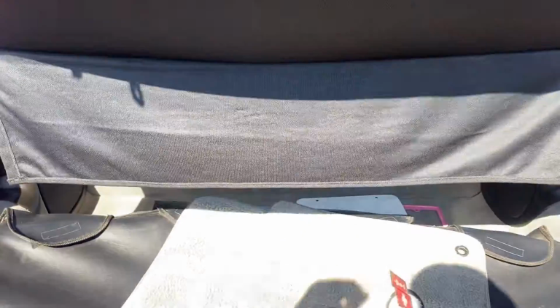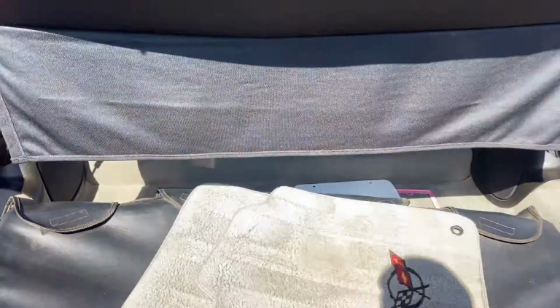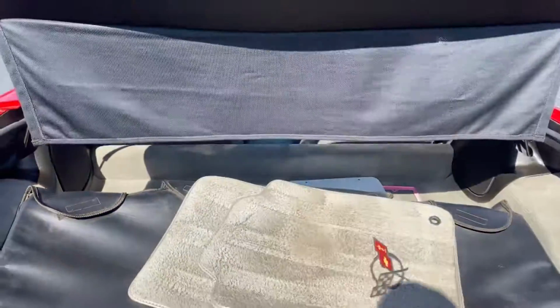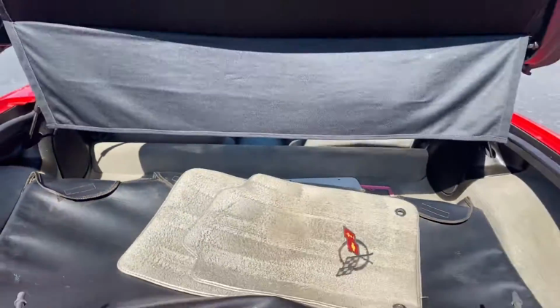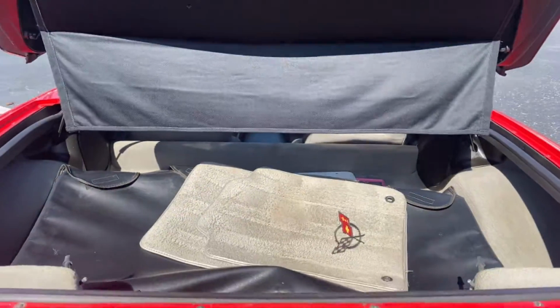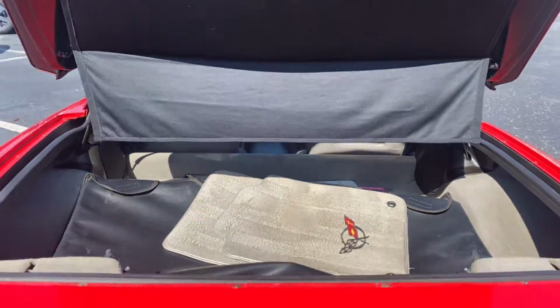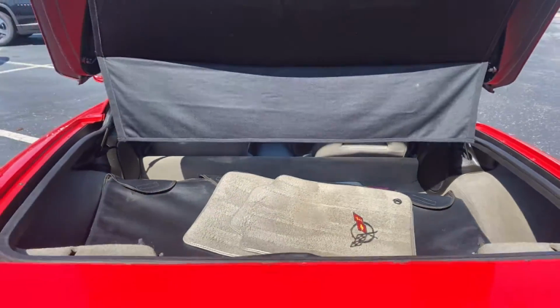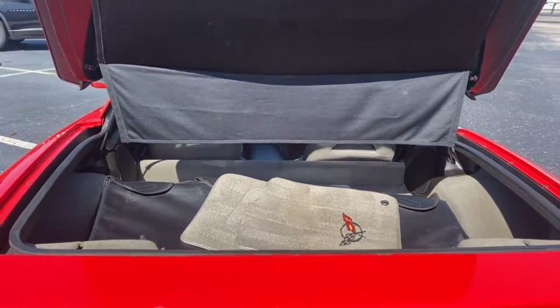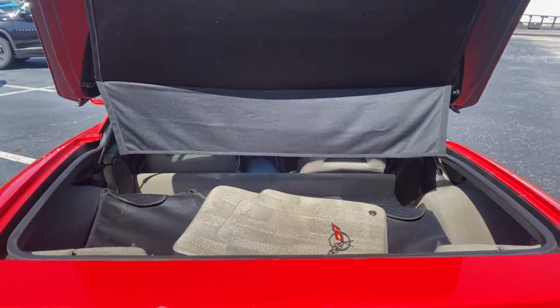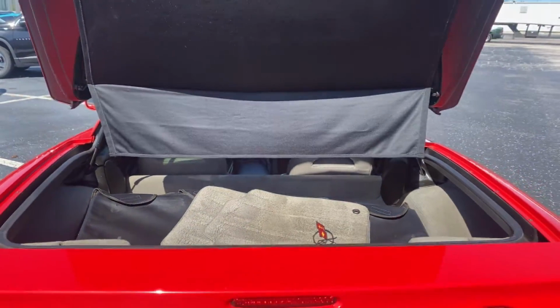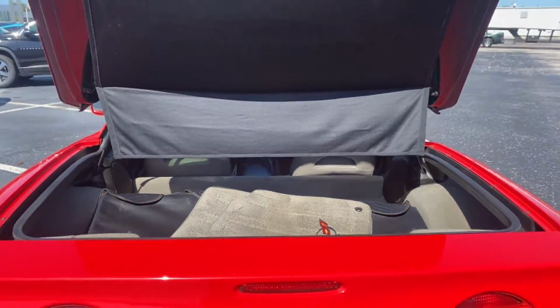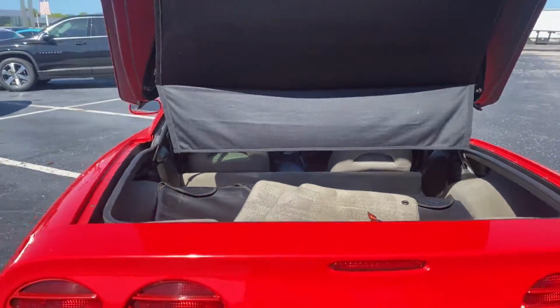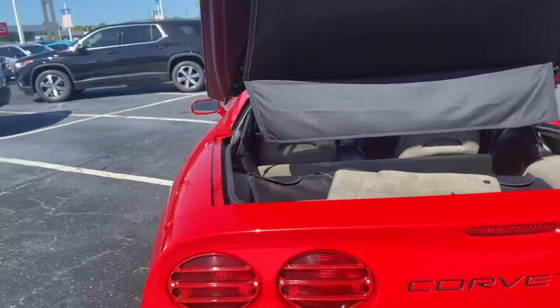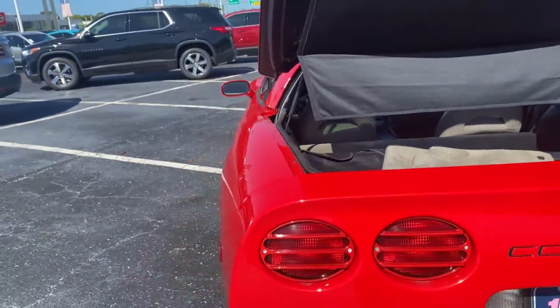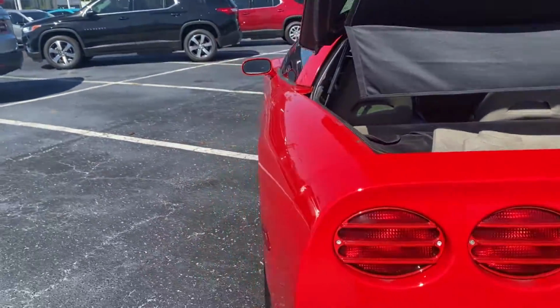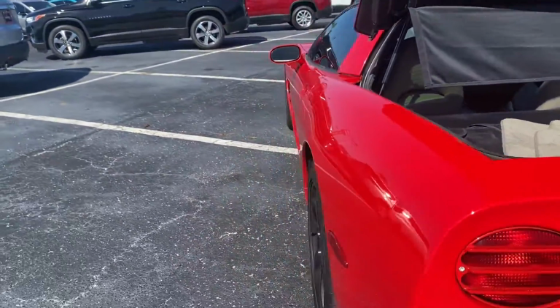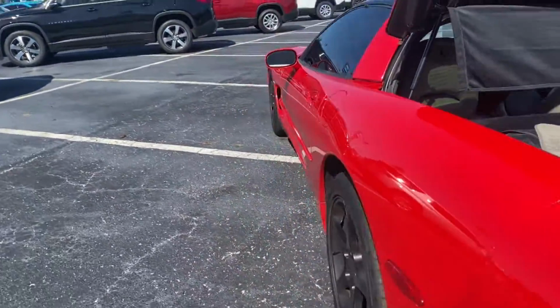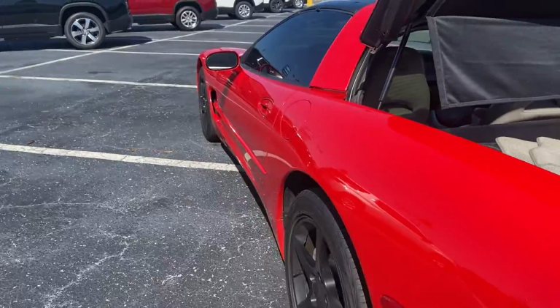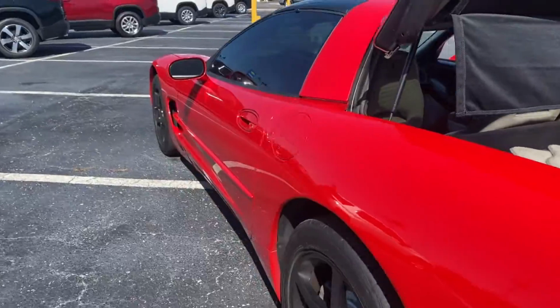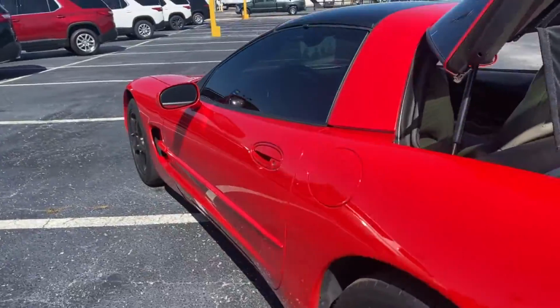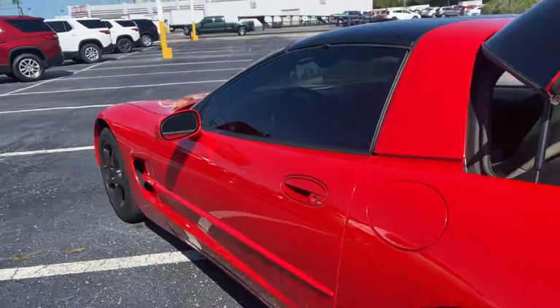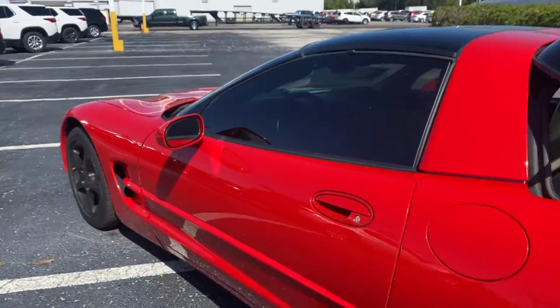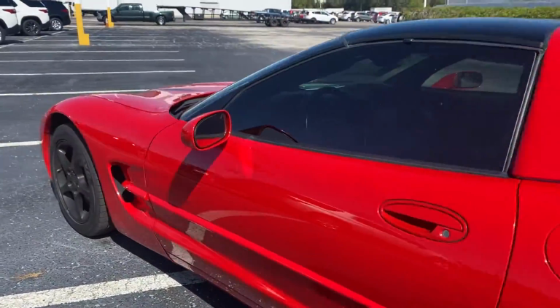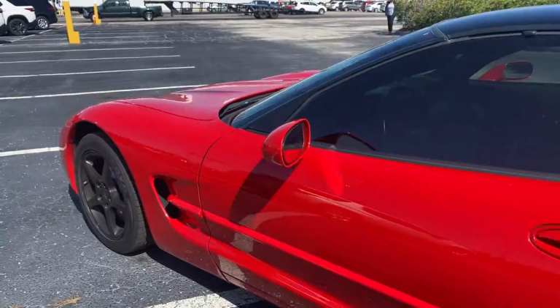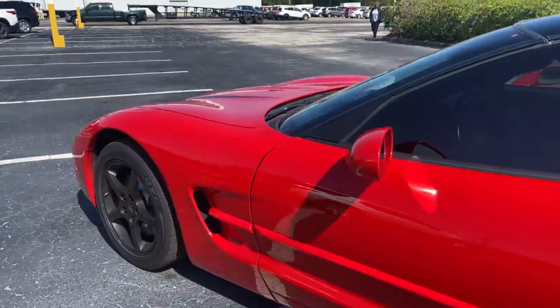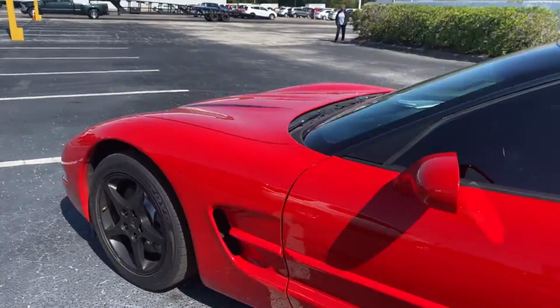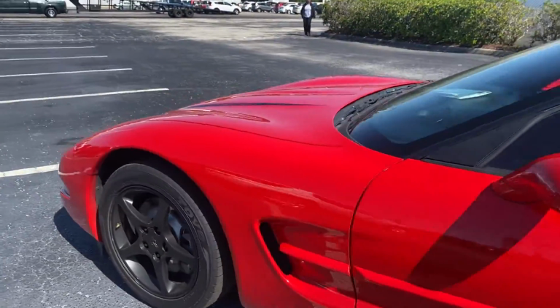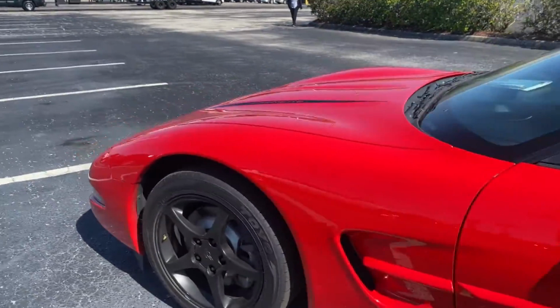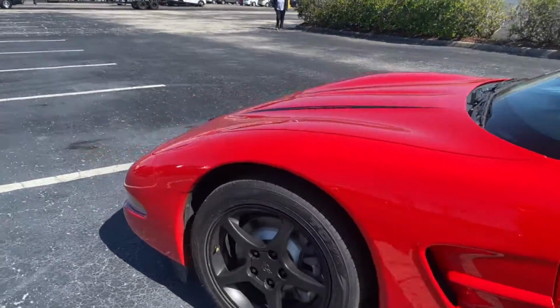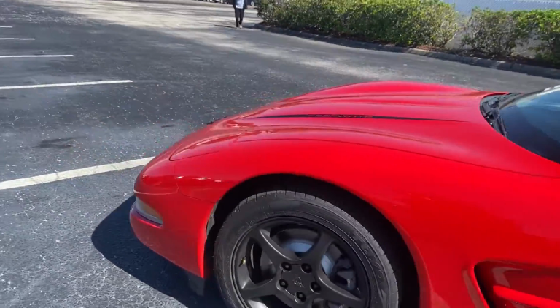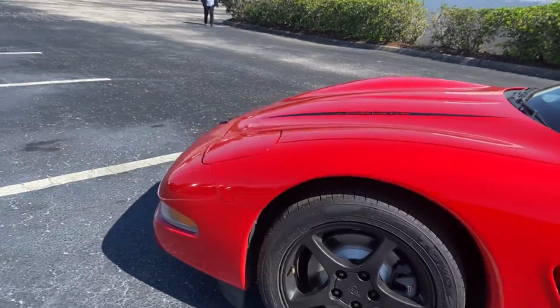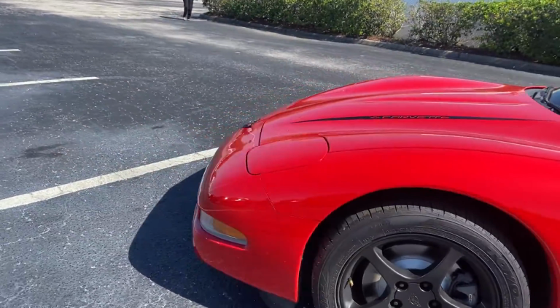There's a look at the storage behind the seats. This vehicle is powered by a 5.7 liter V8 engine, so it's got power.